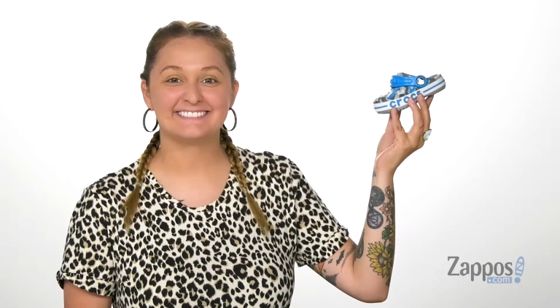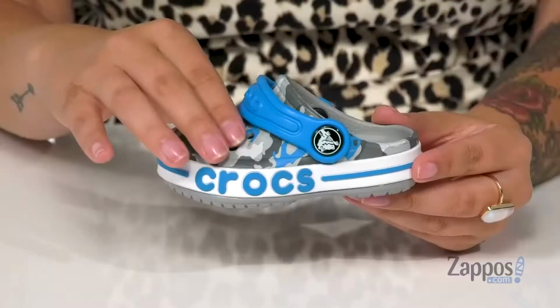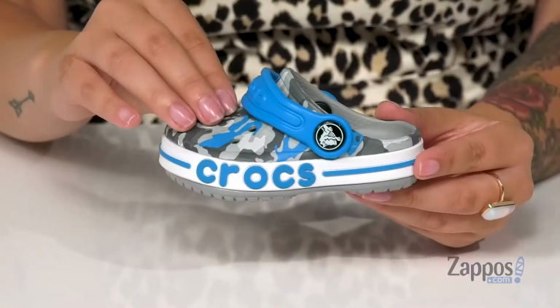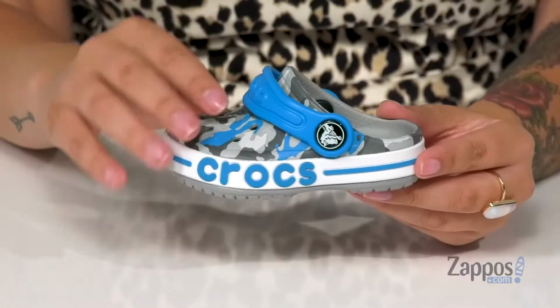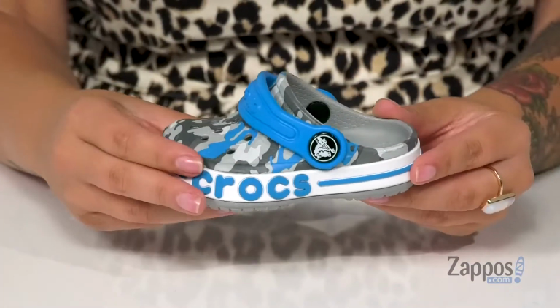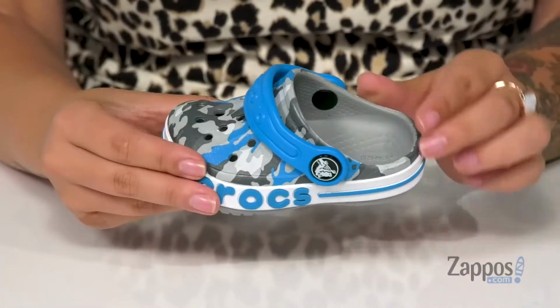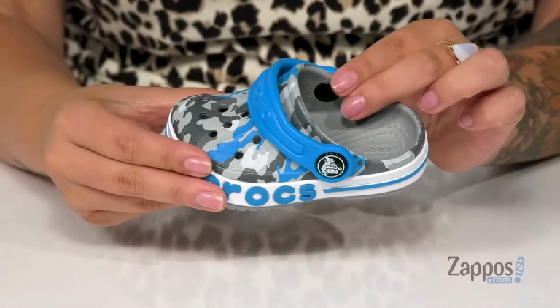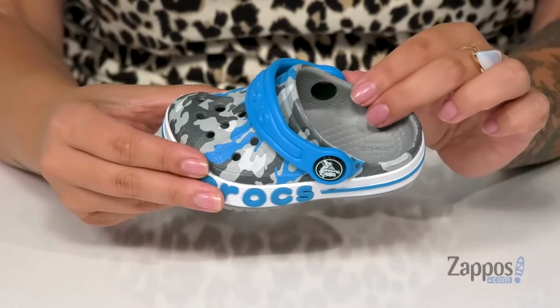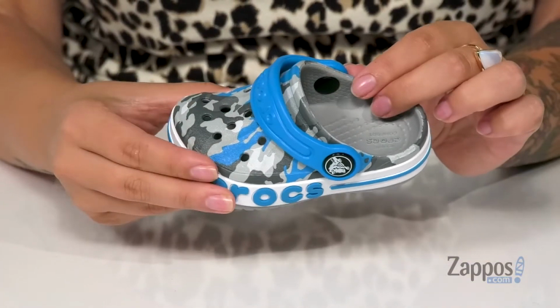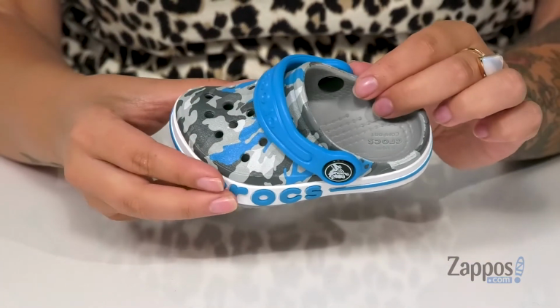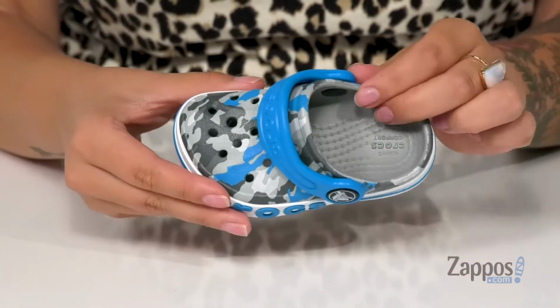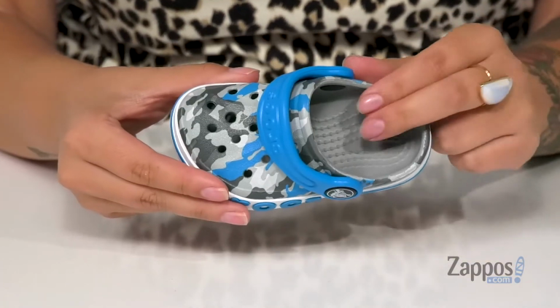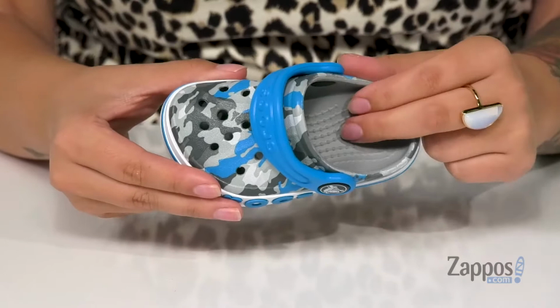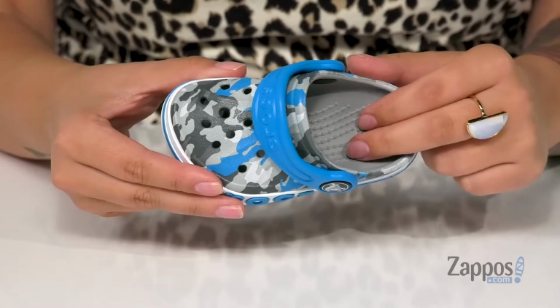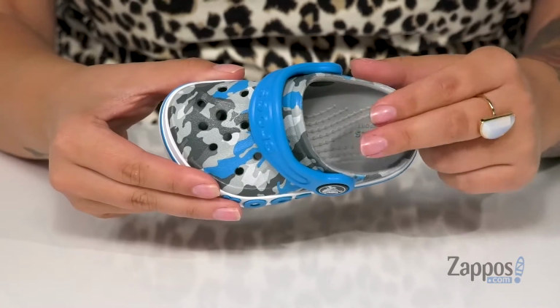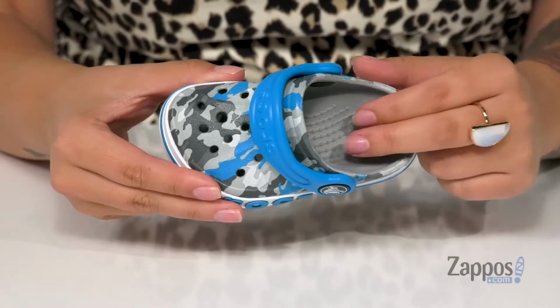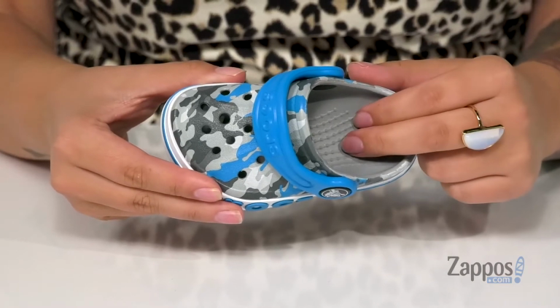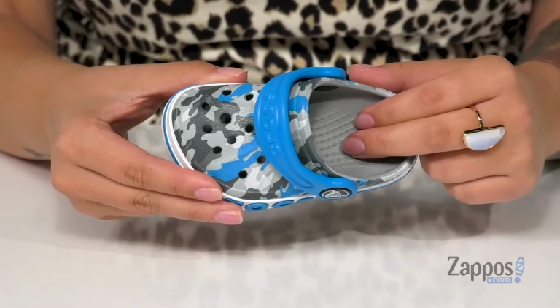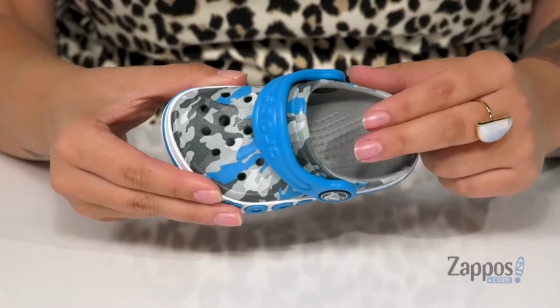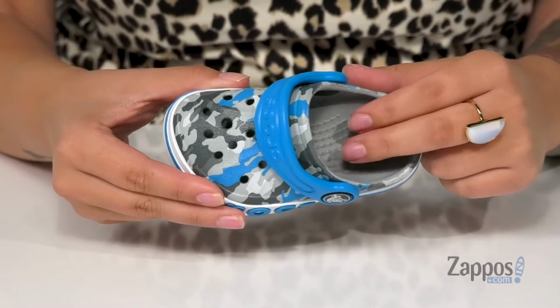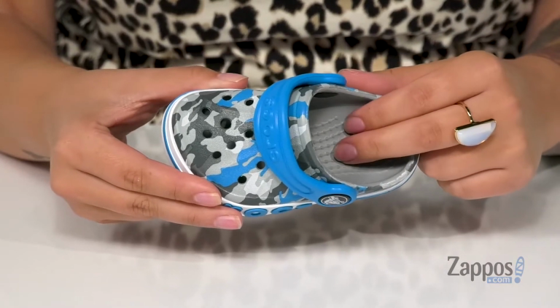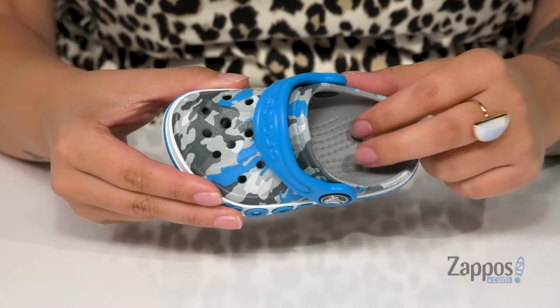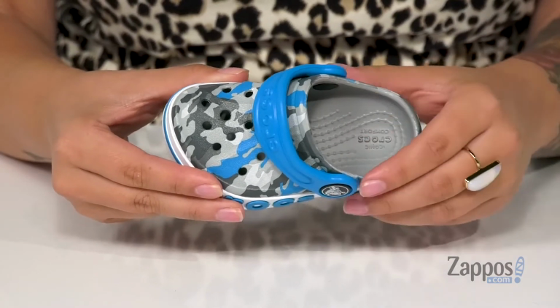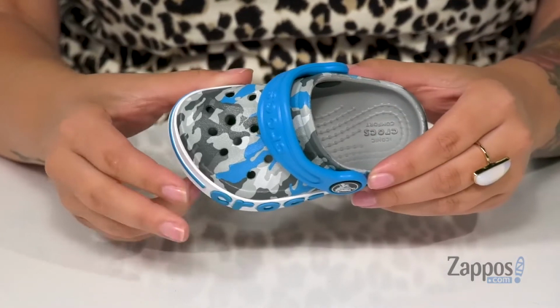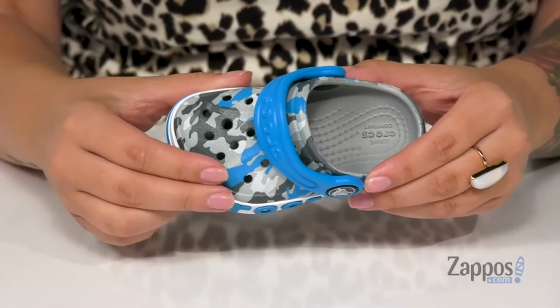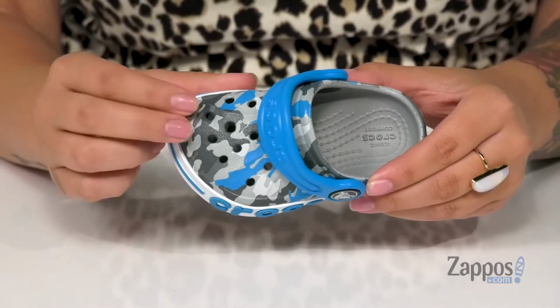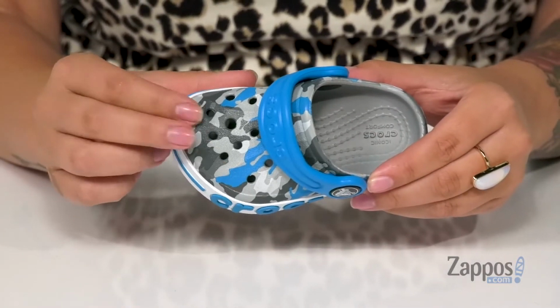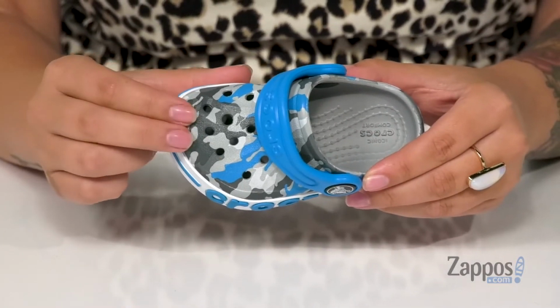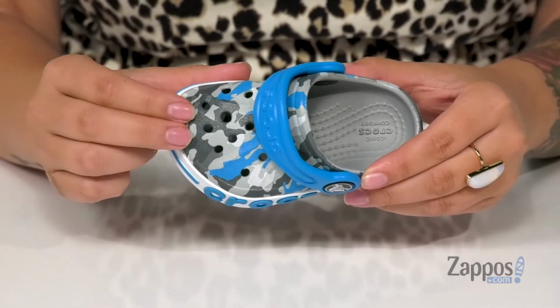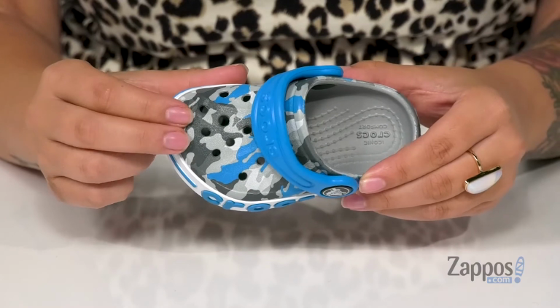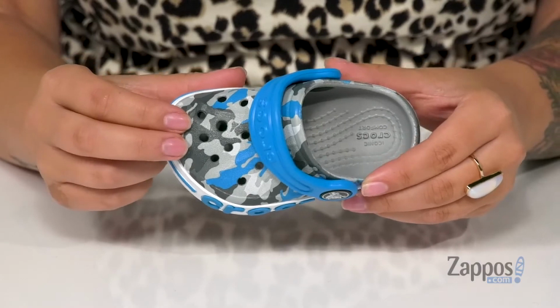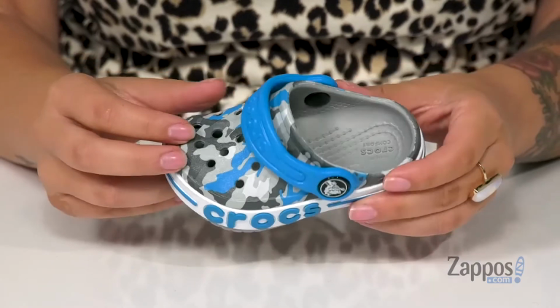These shoes have a synthetic upper with a synthetic inner lining. On the footbed, you've got those circulation nubs to help keep that blood flowing, and on top there are perforations for added breathability.